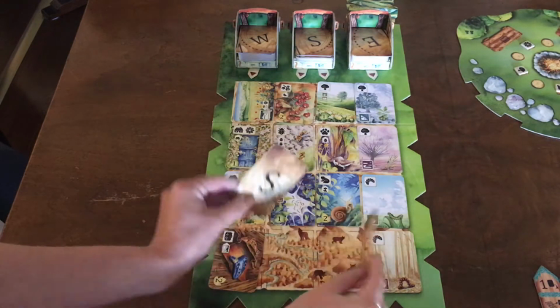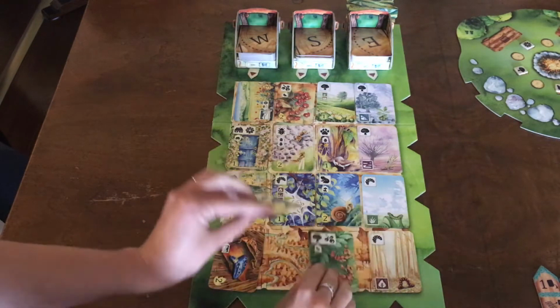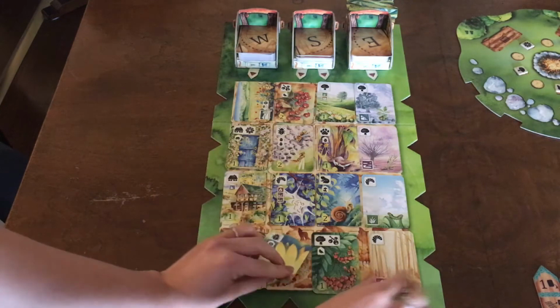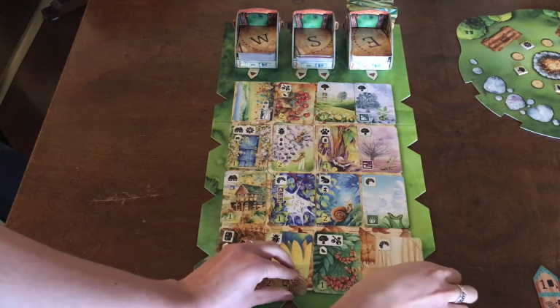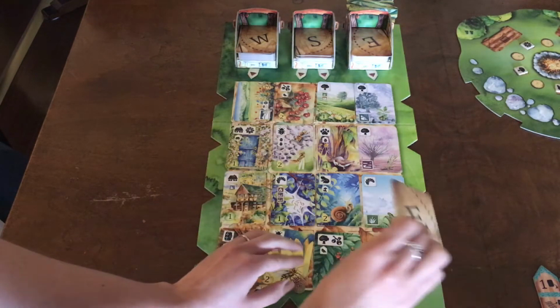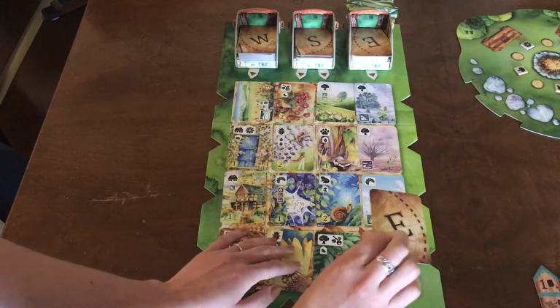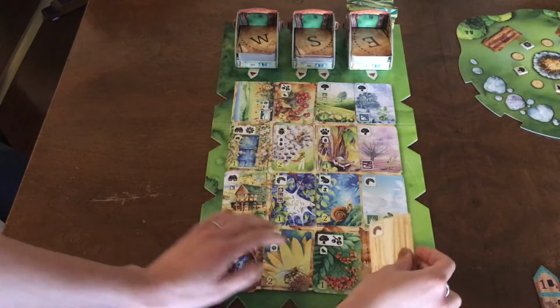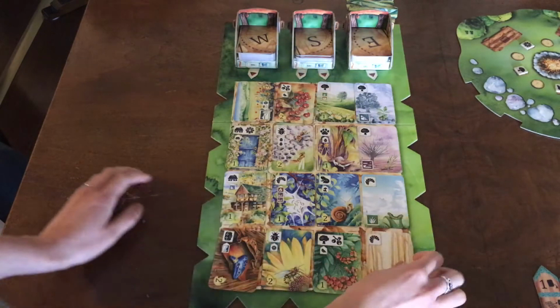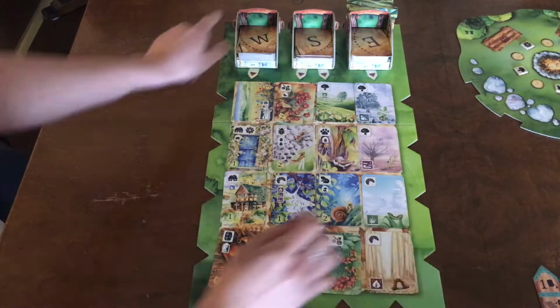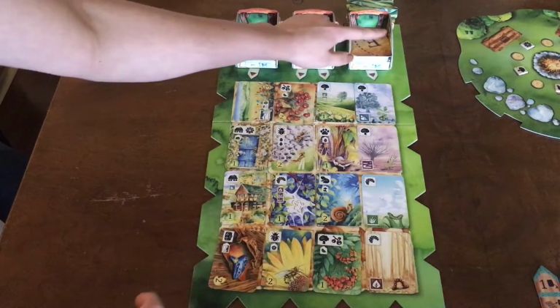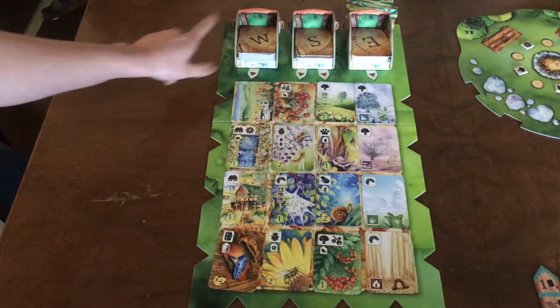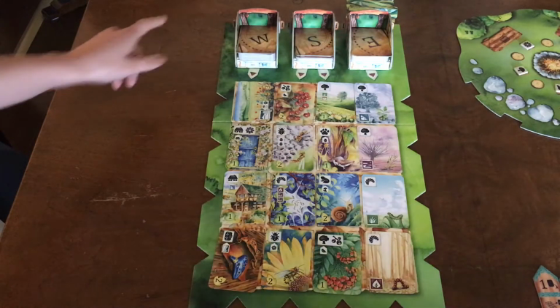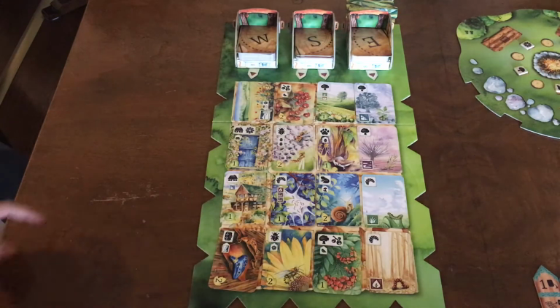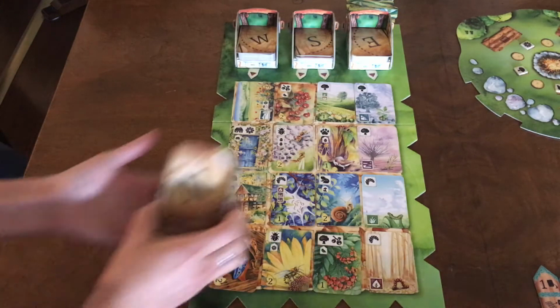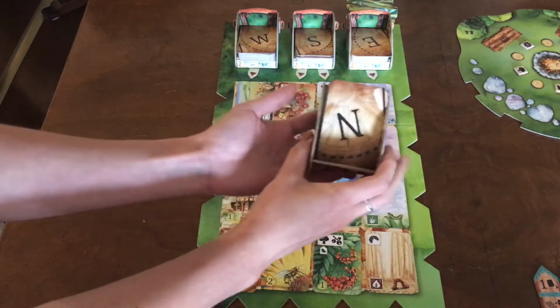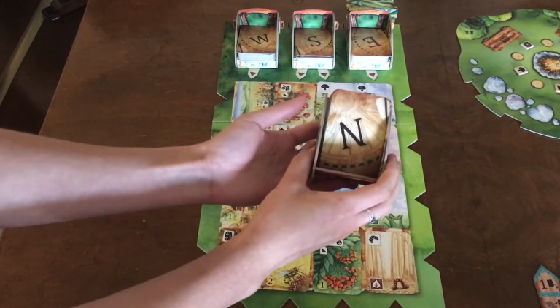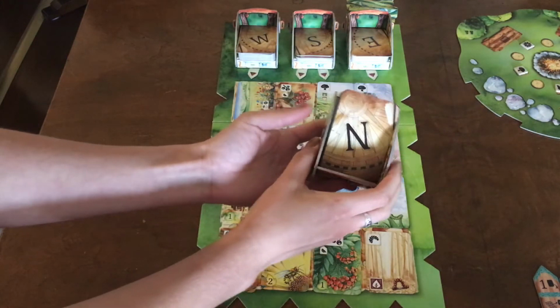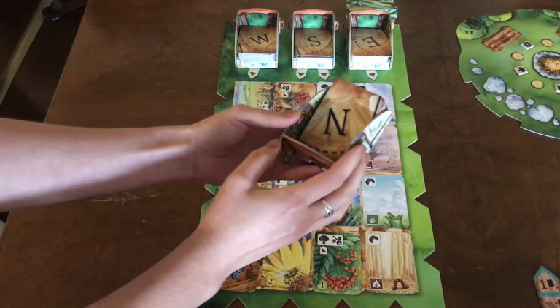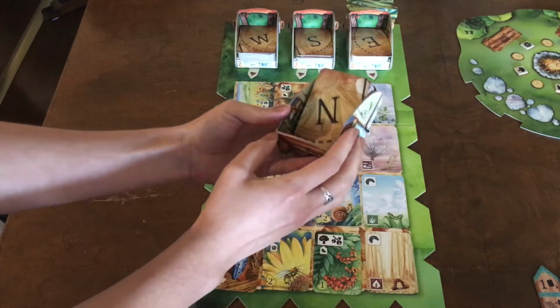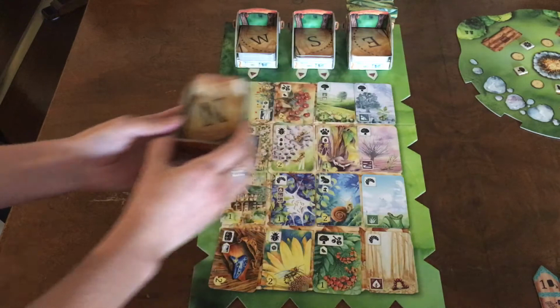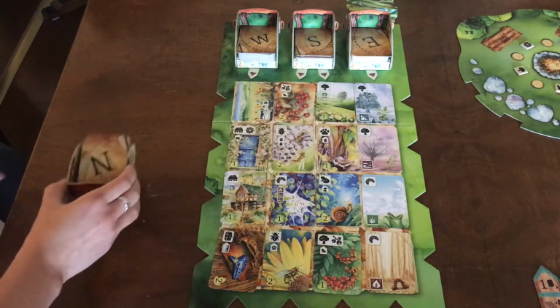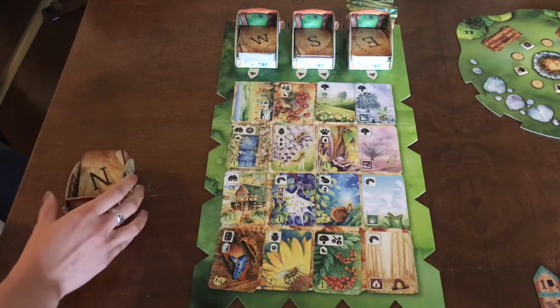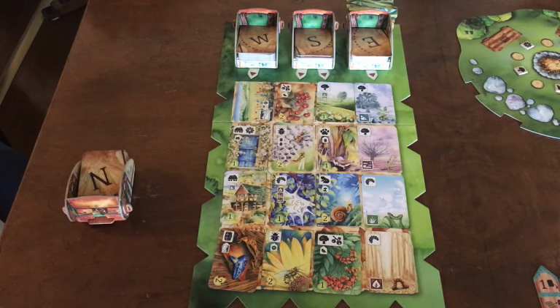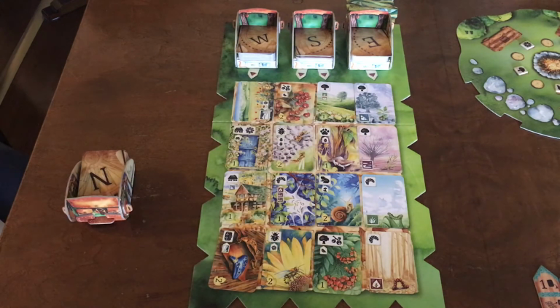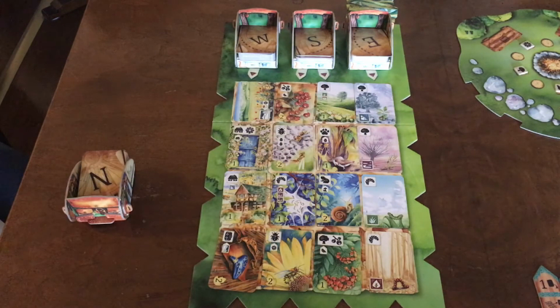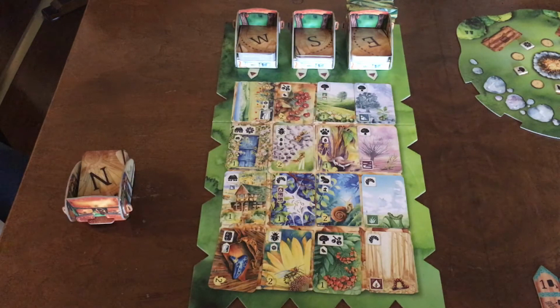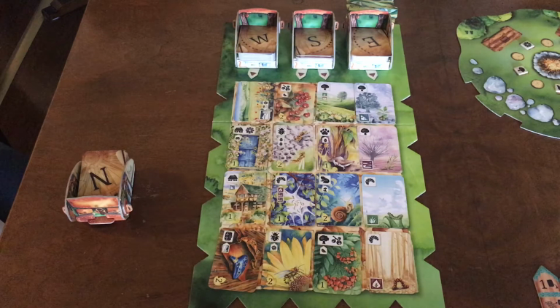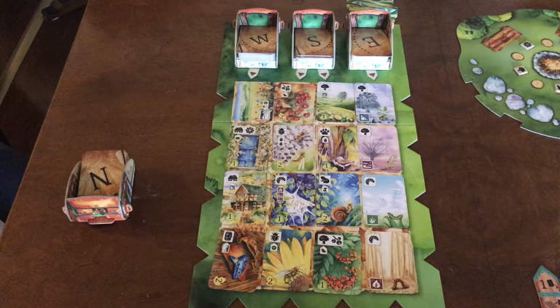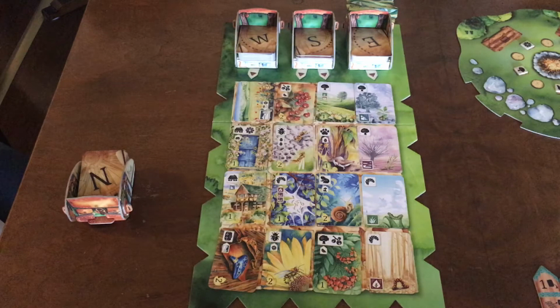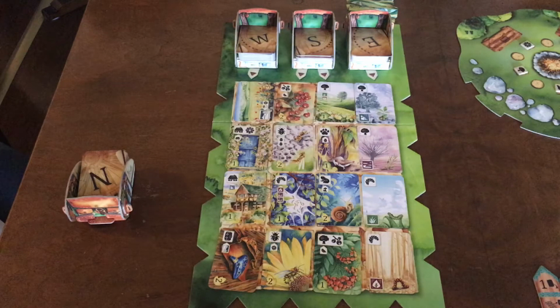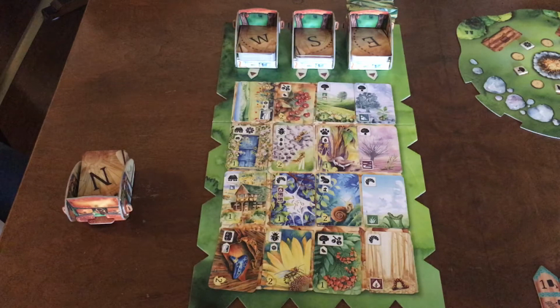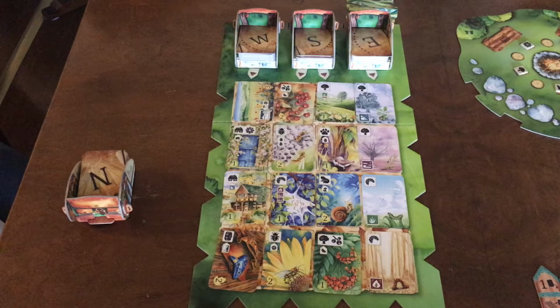We have the west, south, and east draw piles that correspond with these columns. The north pile swaps with the south halfway through the game to add more complex cards, so I've just set it aside.